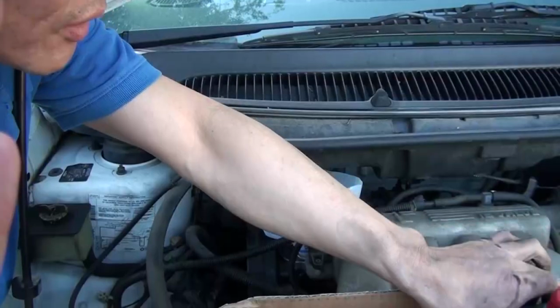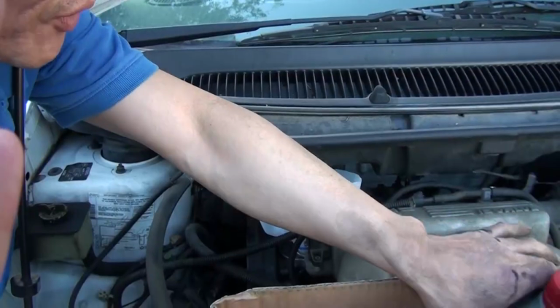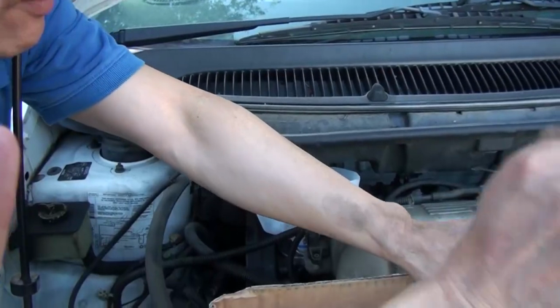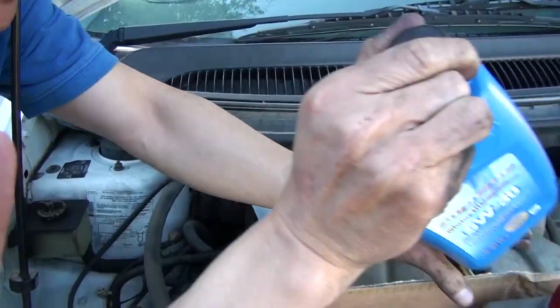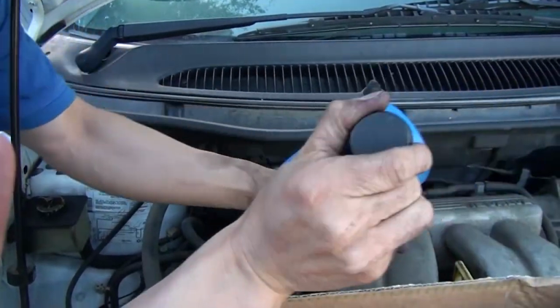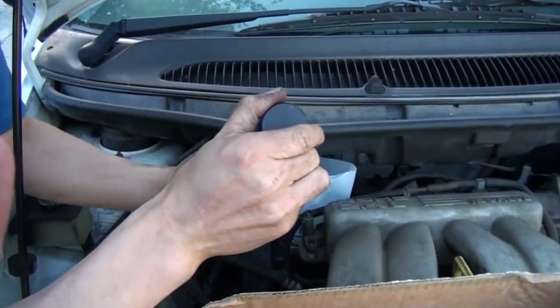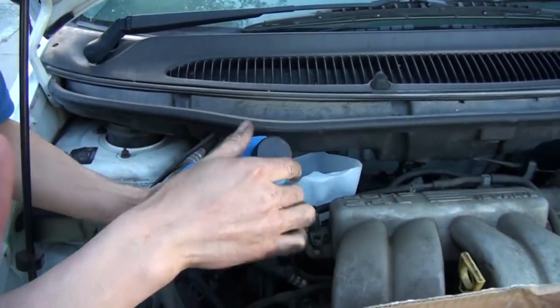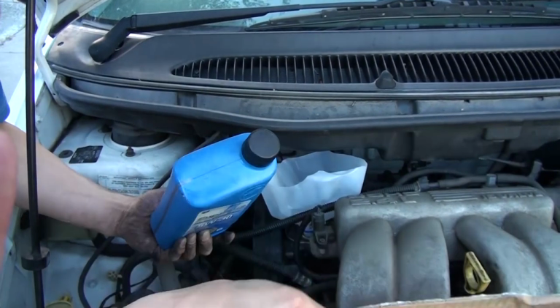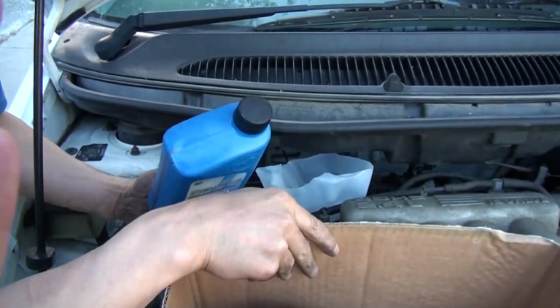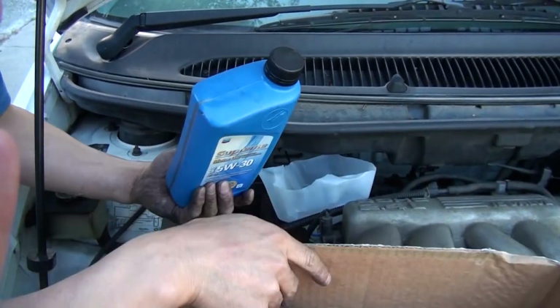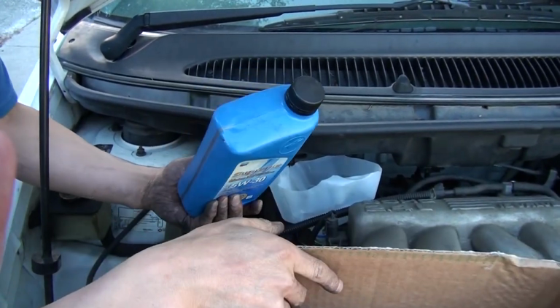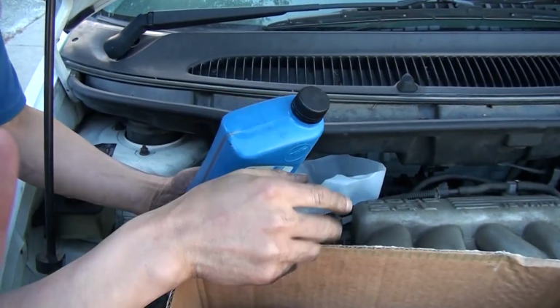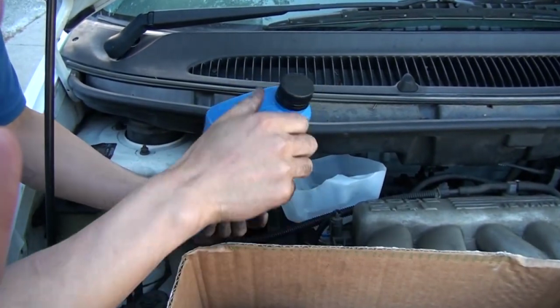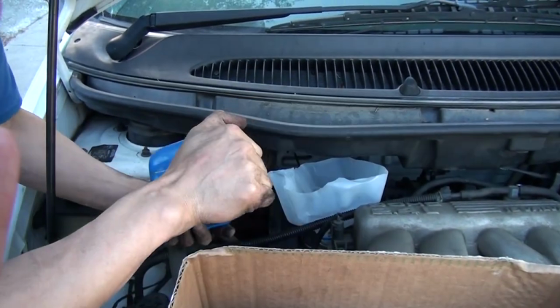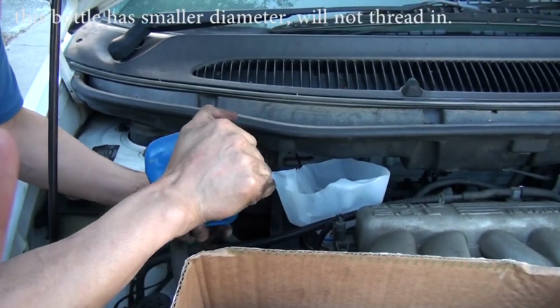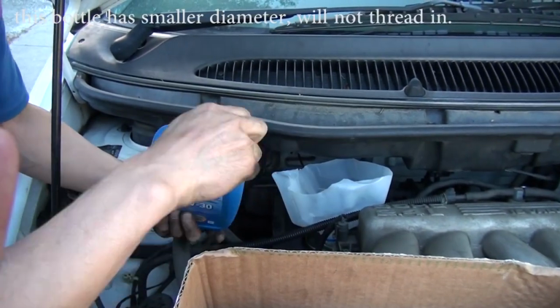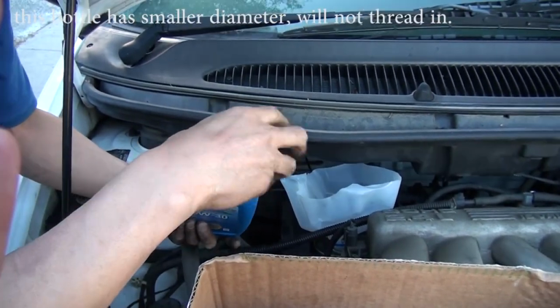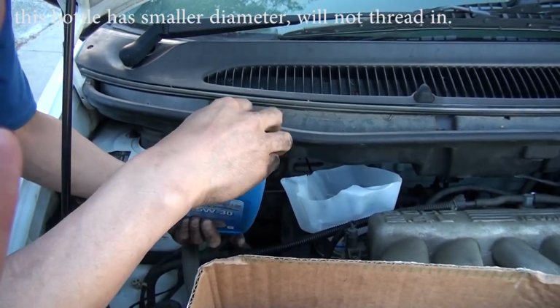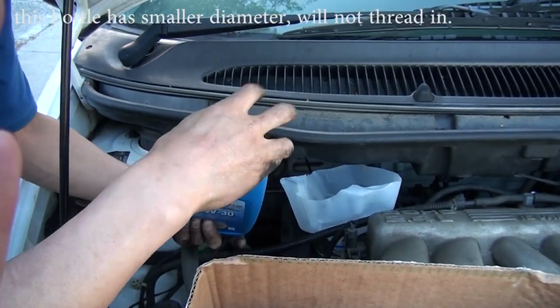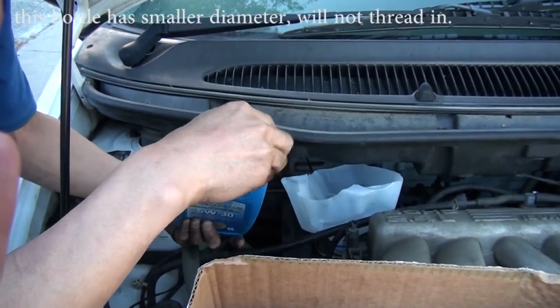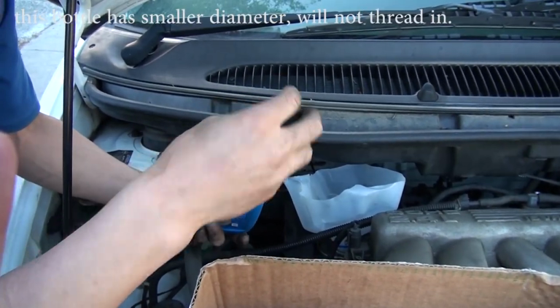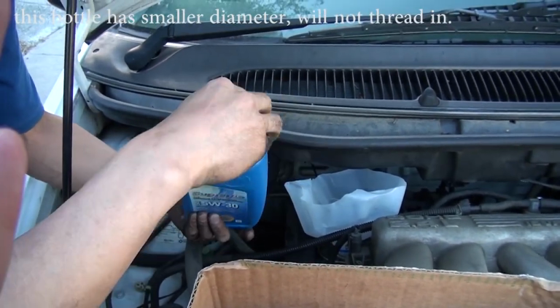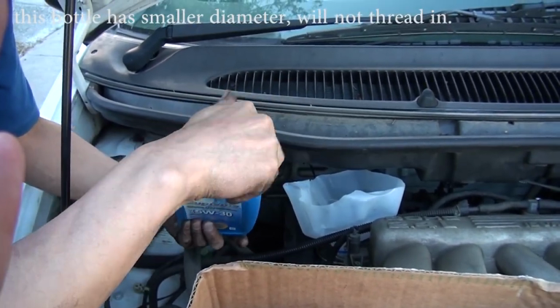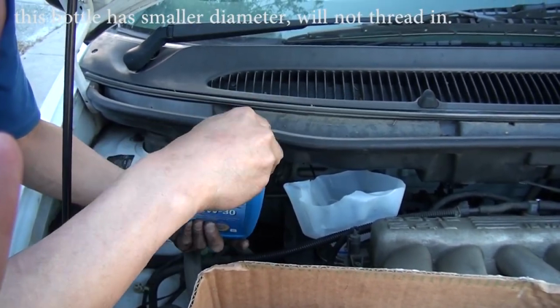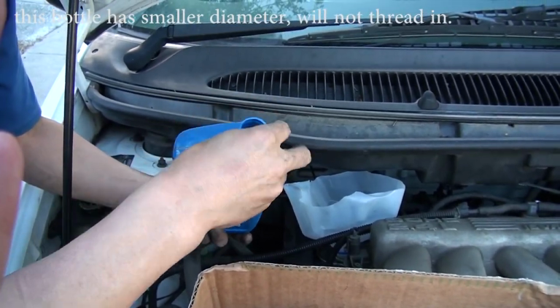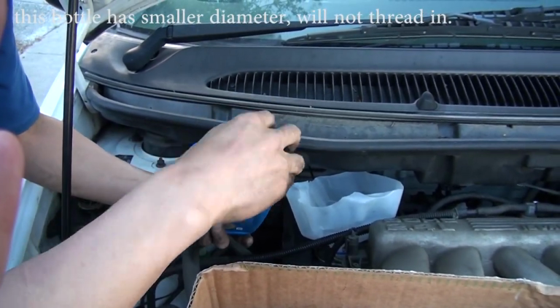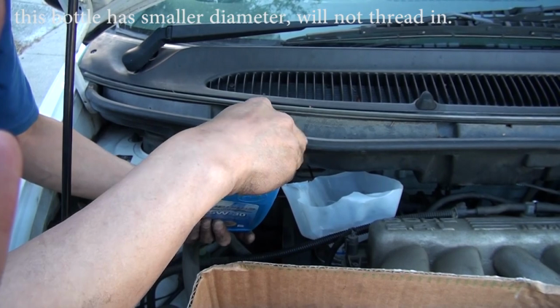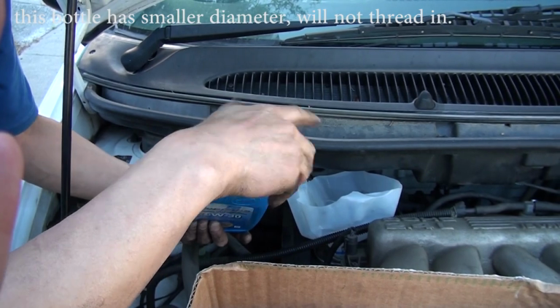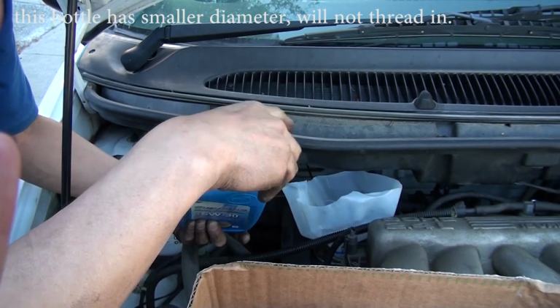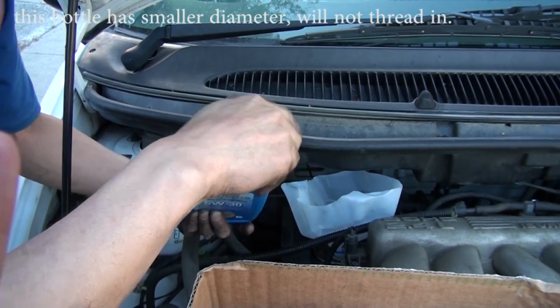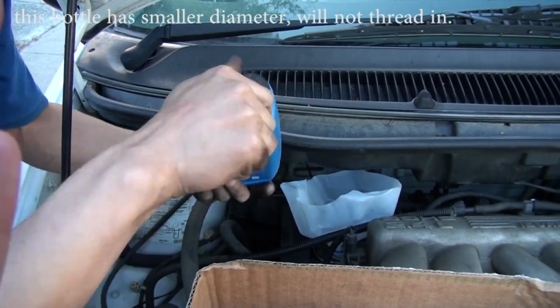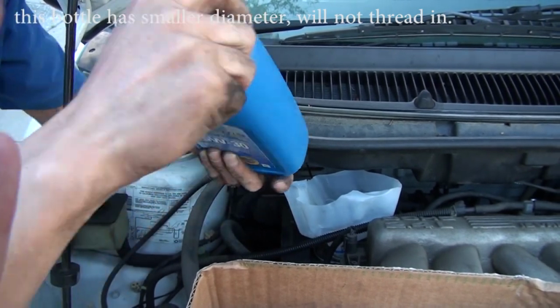If you have a different kind of bottle like this, a smaller one, this will not work. But you can still cut it halfway and try it.